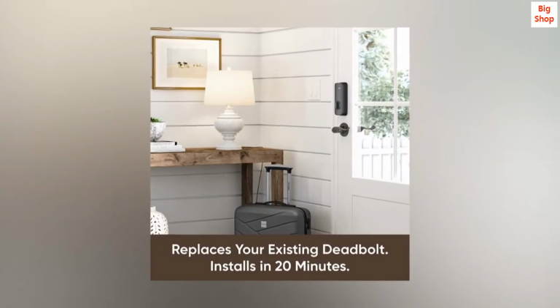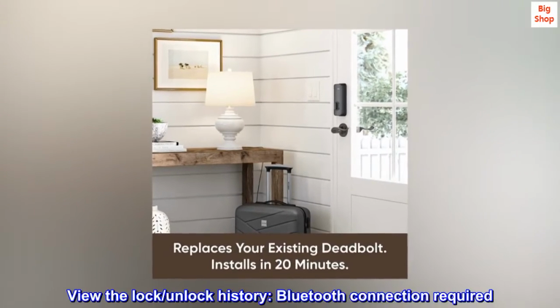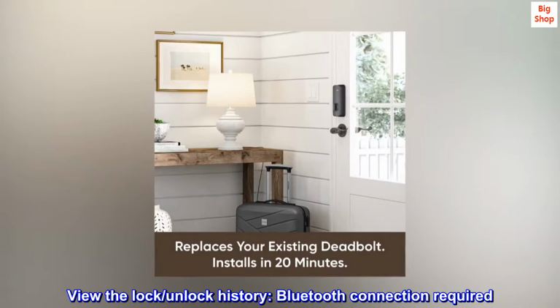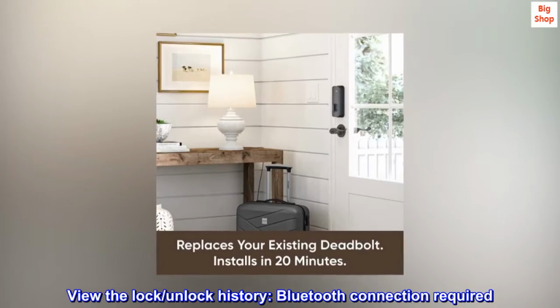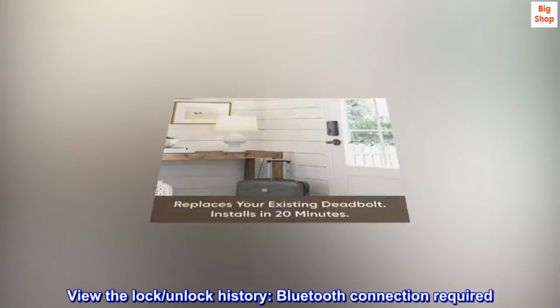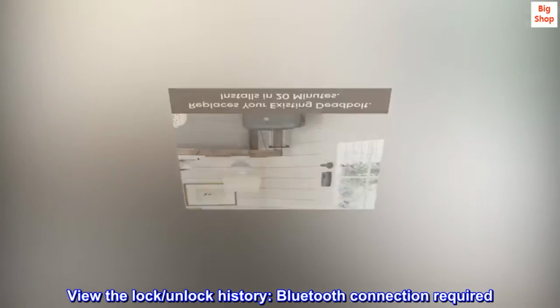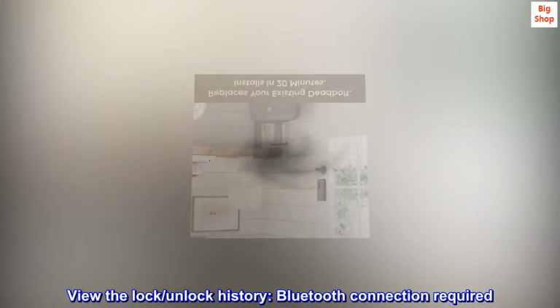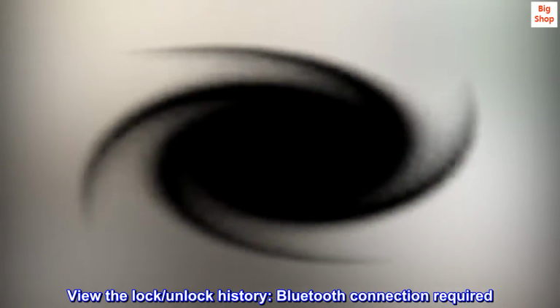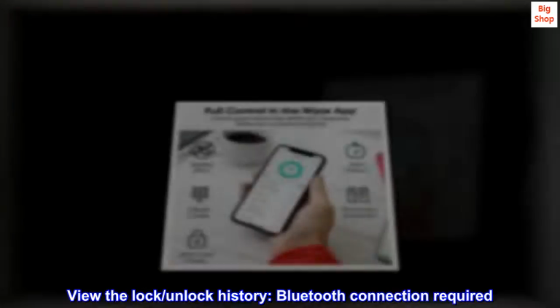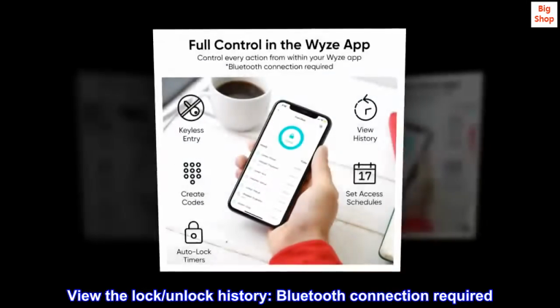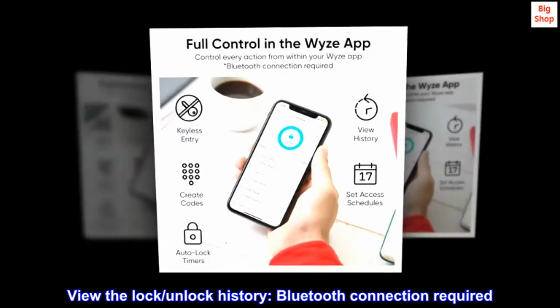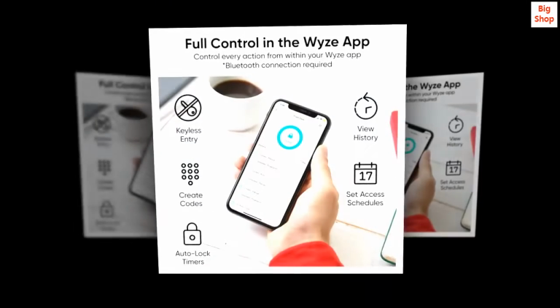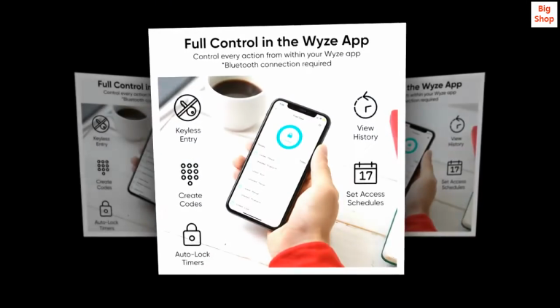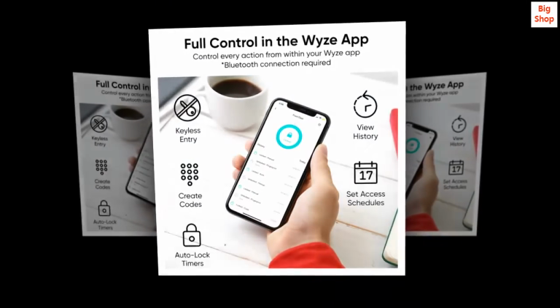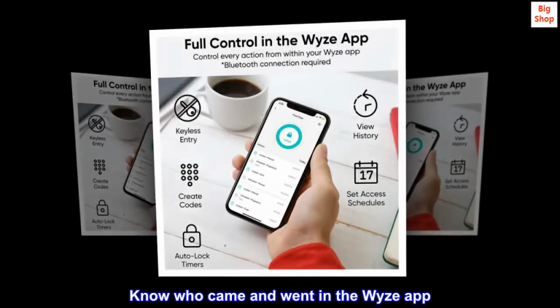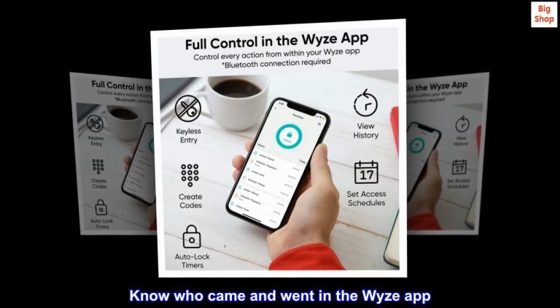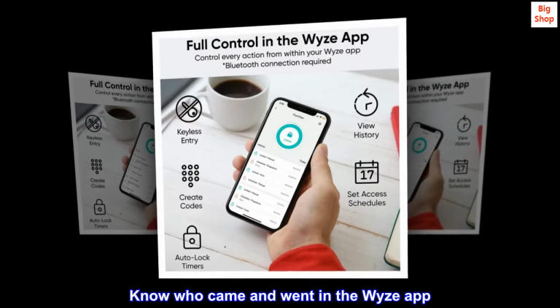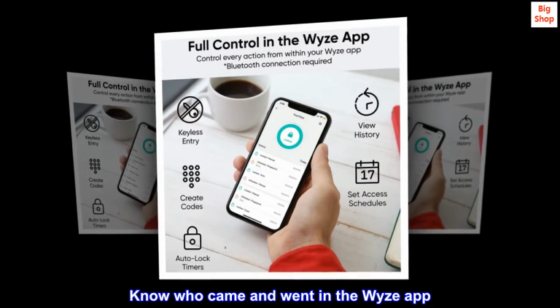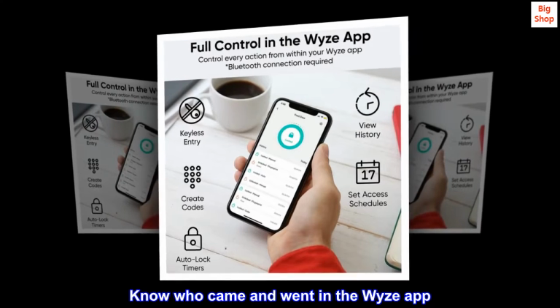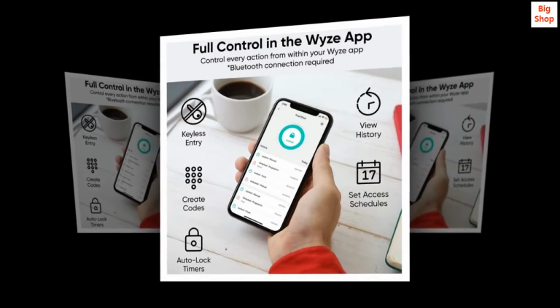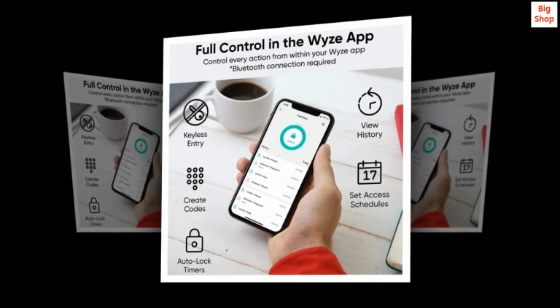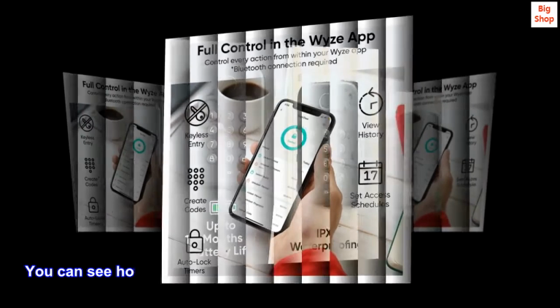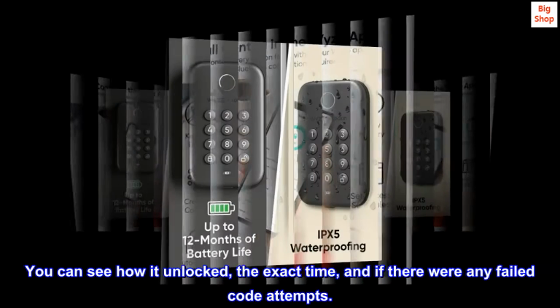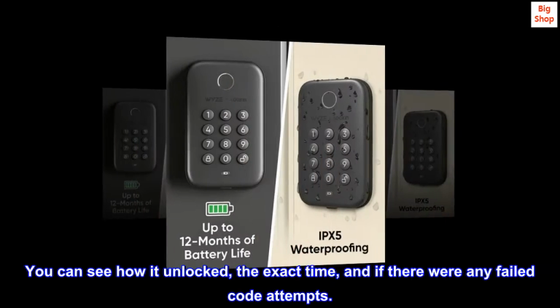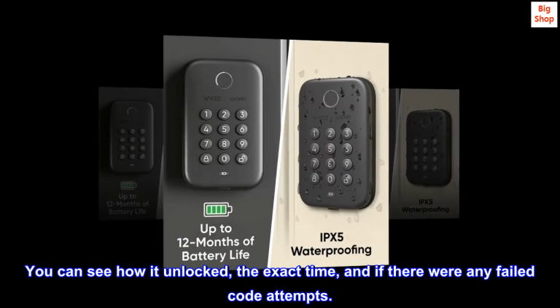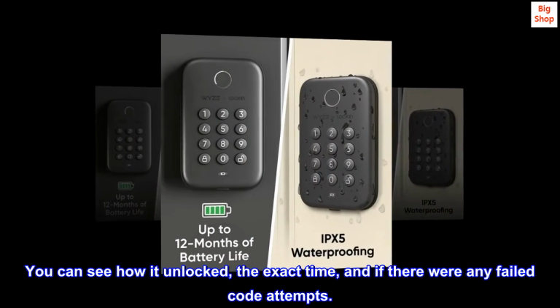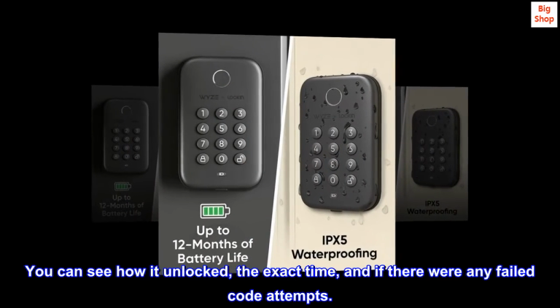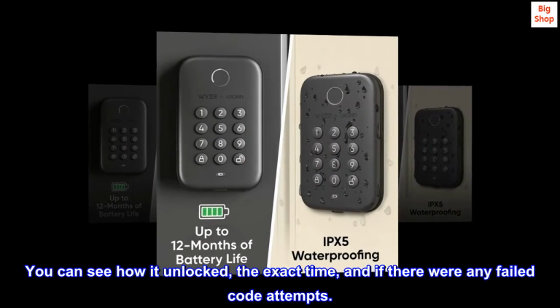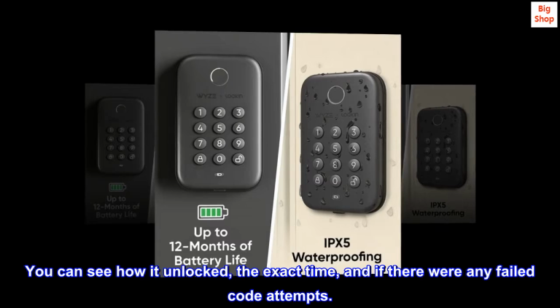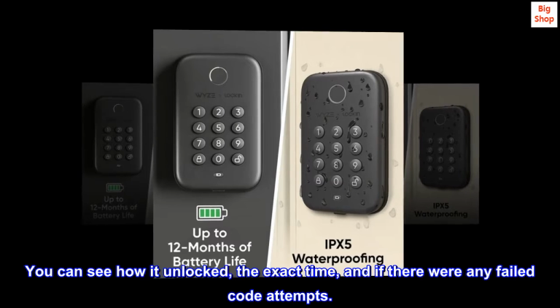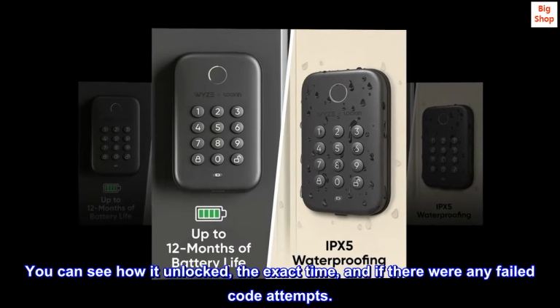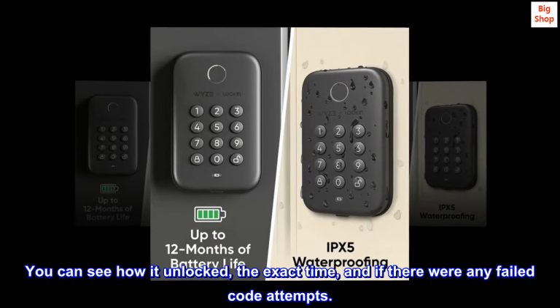View the lock/unlock history — Bluetooth connection required. Know who came and went in the WISE app. You can see how it unlocked, the exact time, and if there were any failed code attempts.